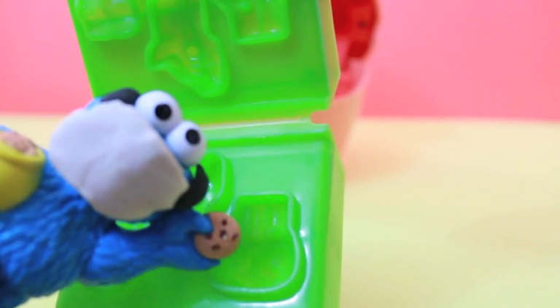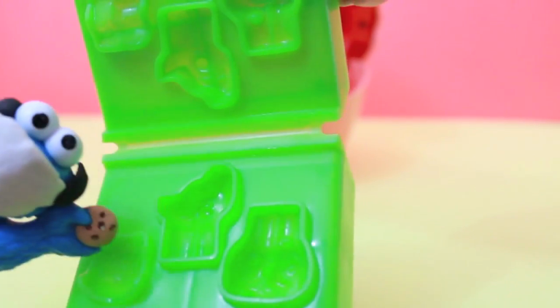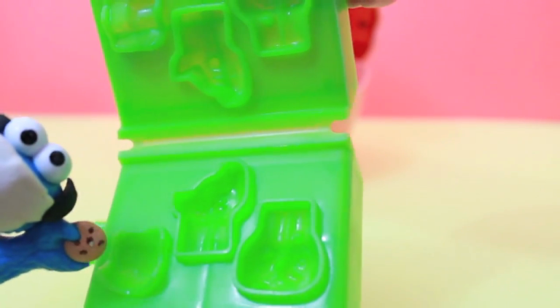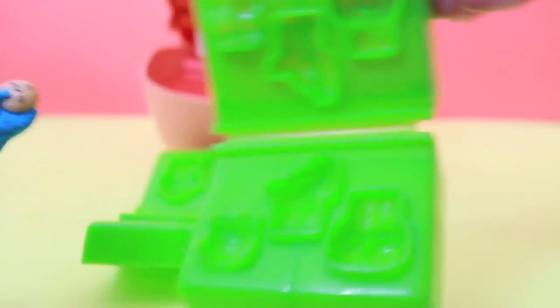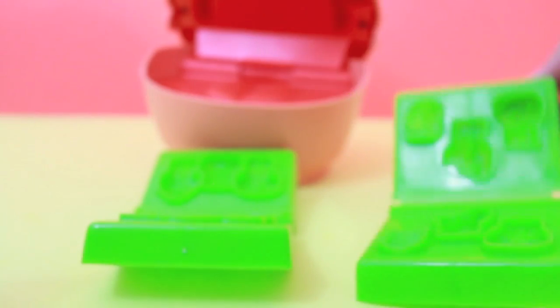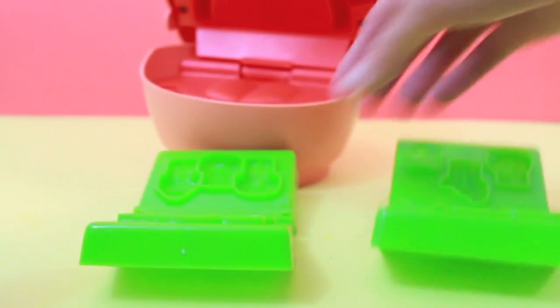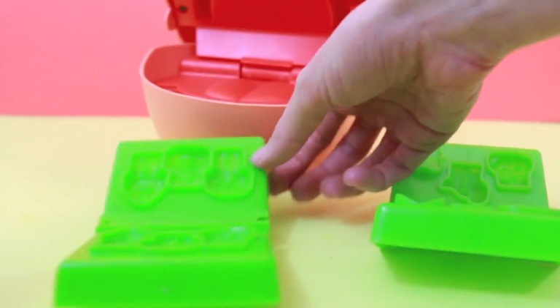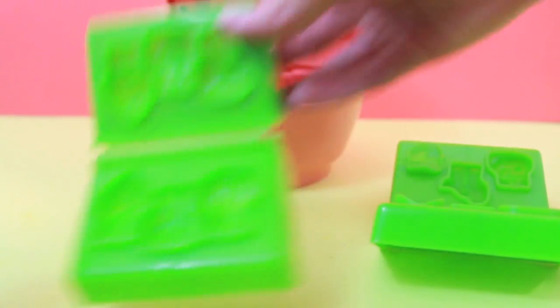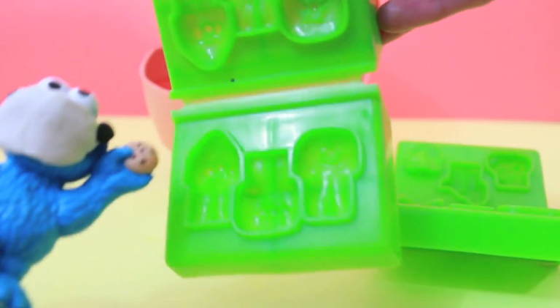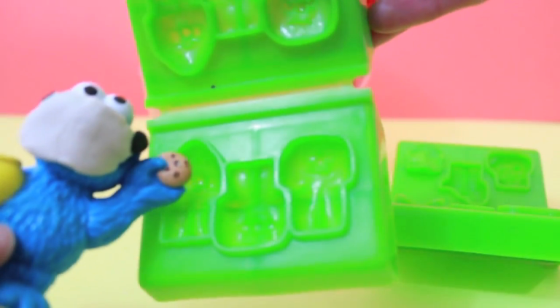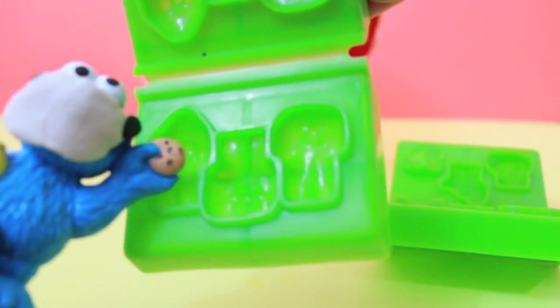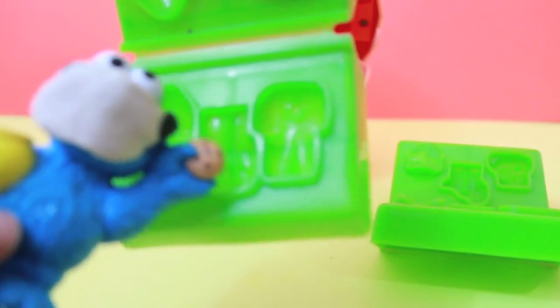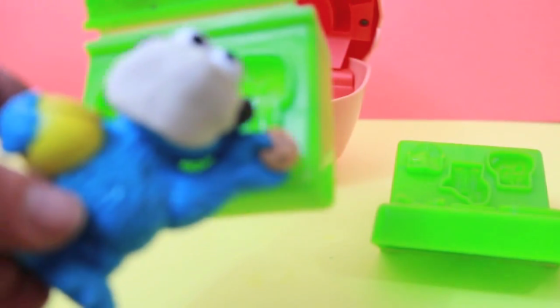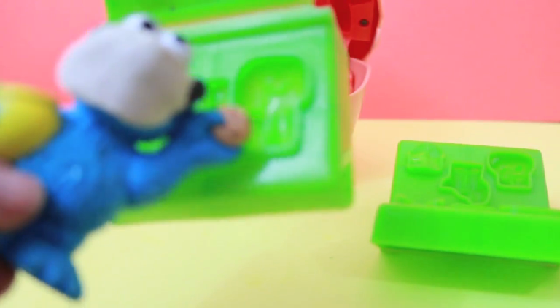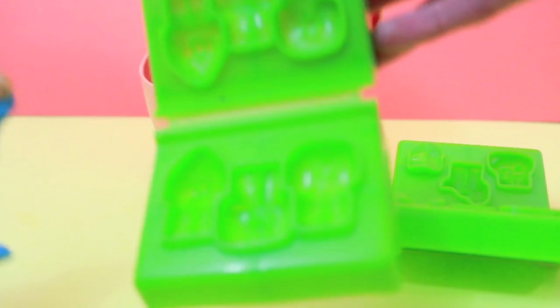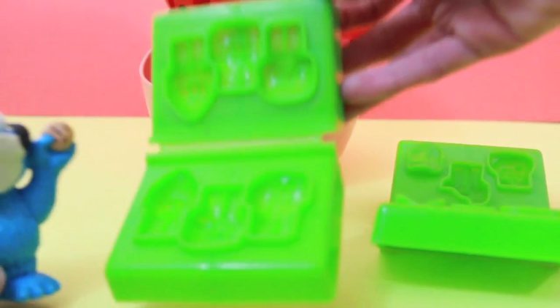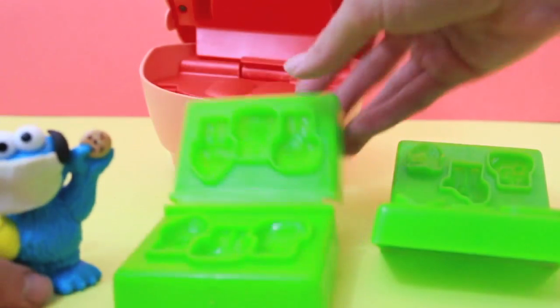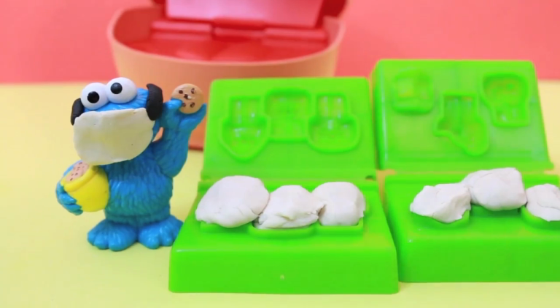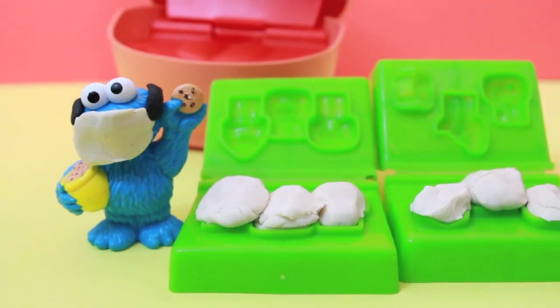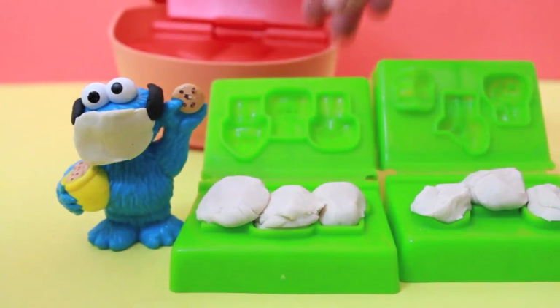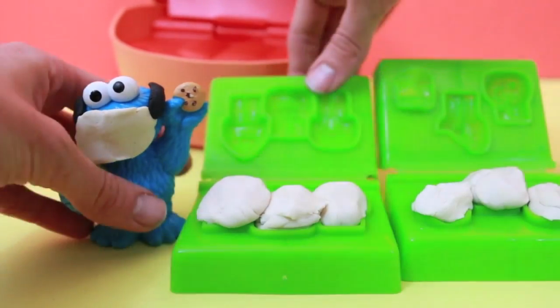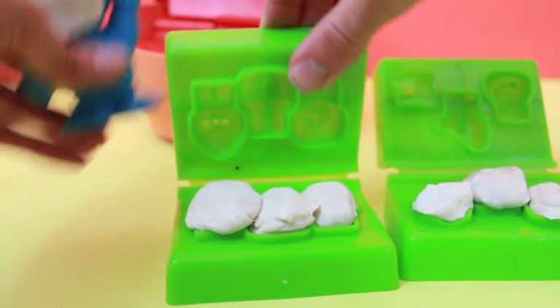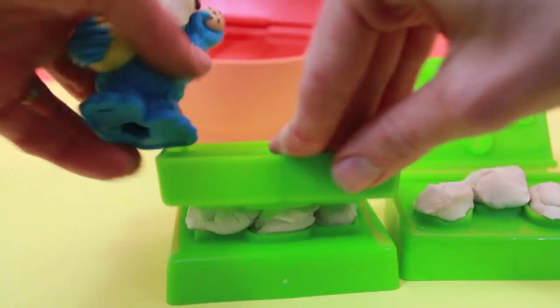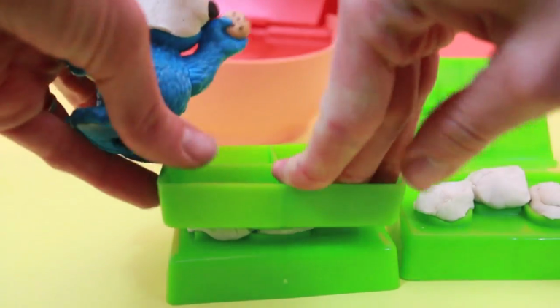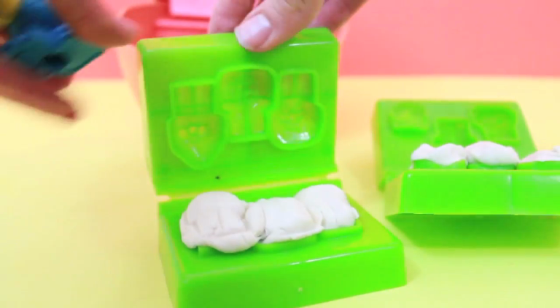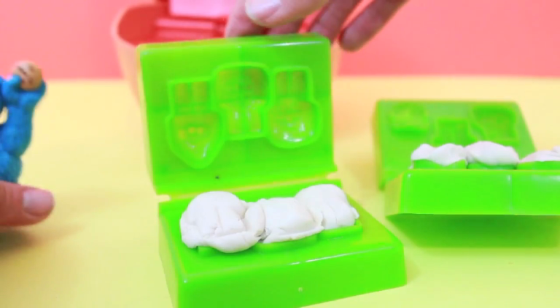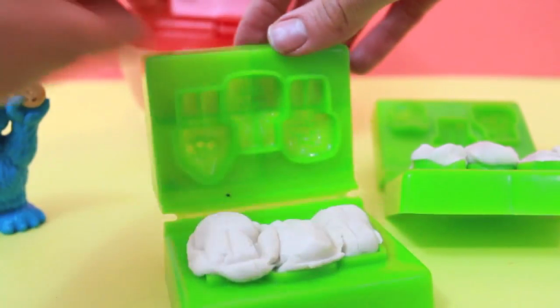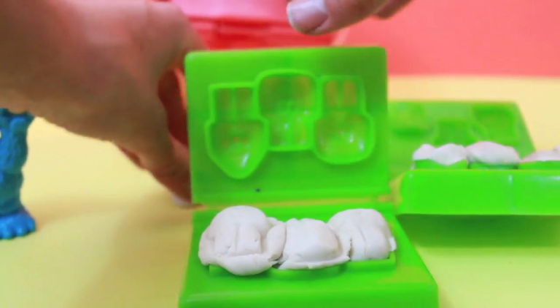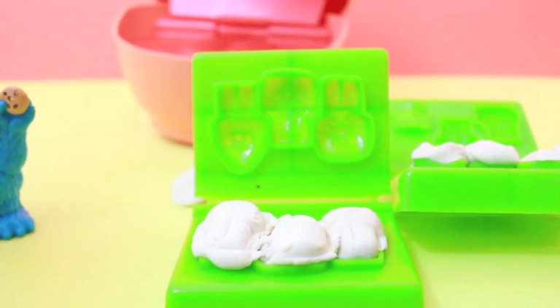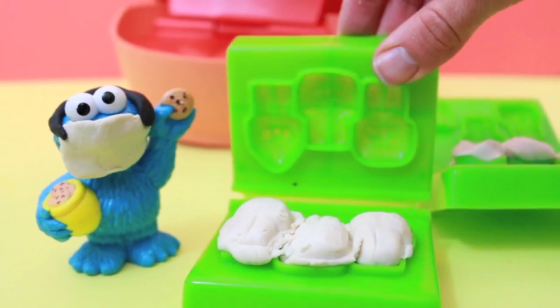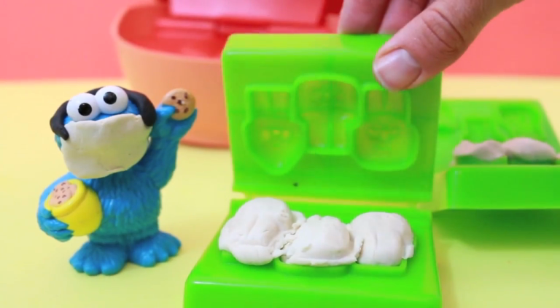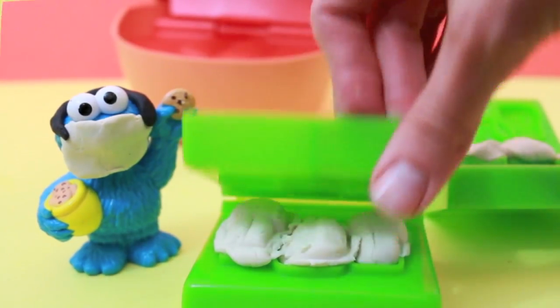If you click on the screen now, you can watch my original Dr. Drill and Phil playset video with me, Cookie Monster. Anyway, I'm going to make some Play-Doh teeth right now.